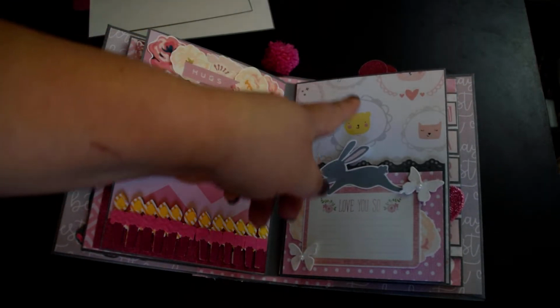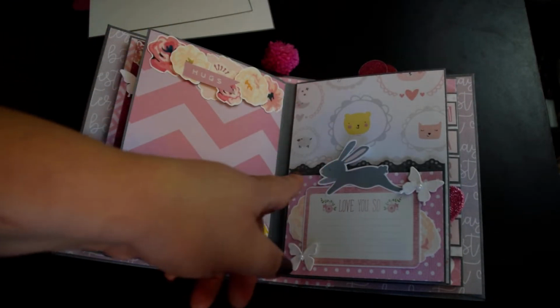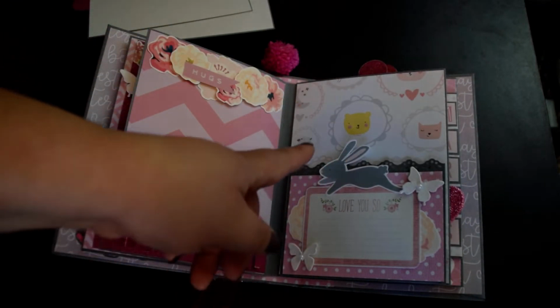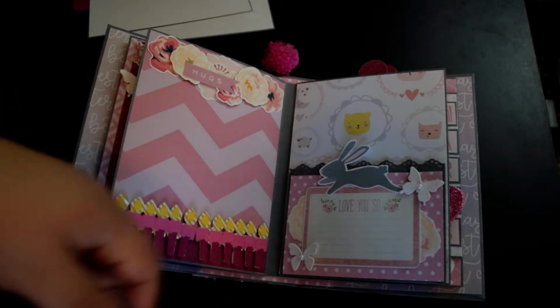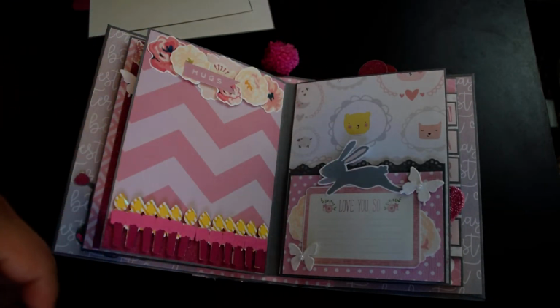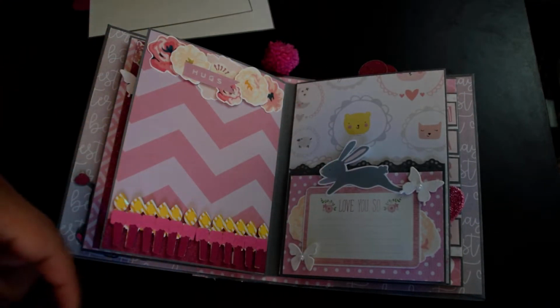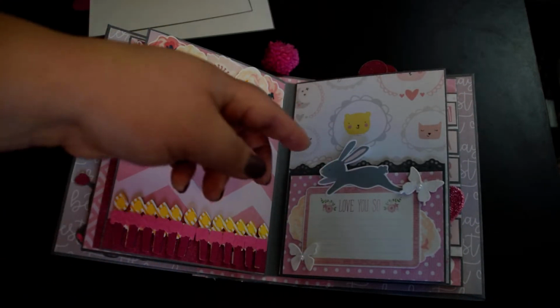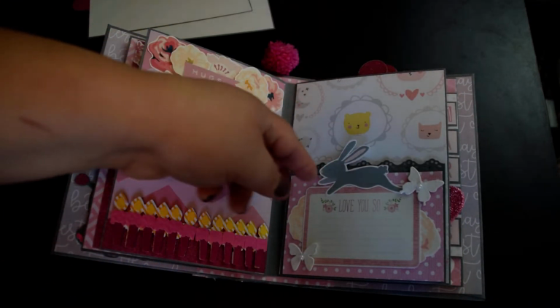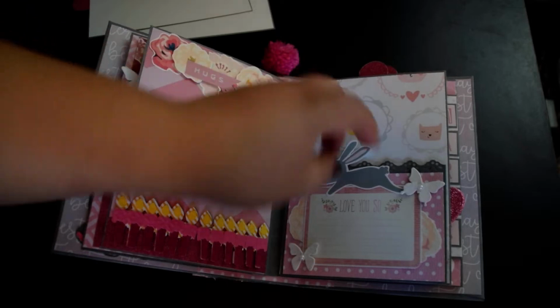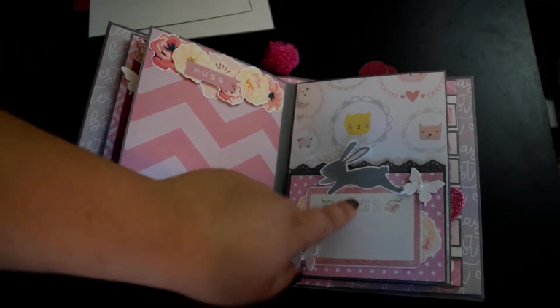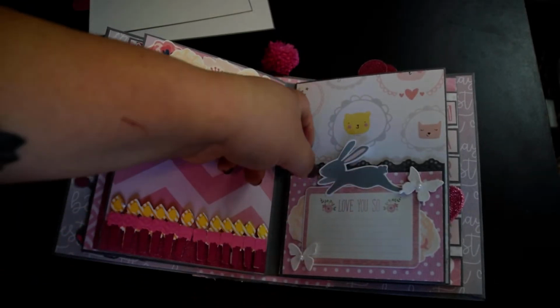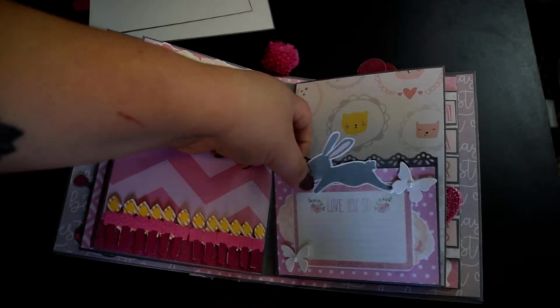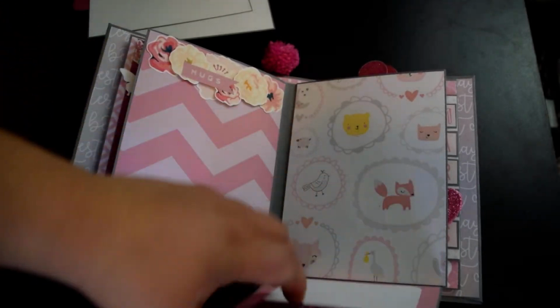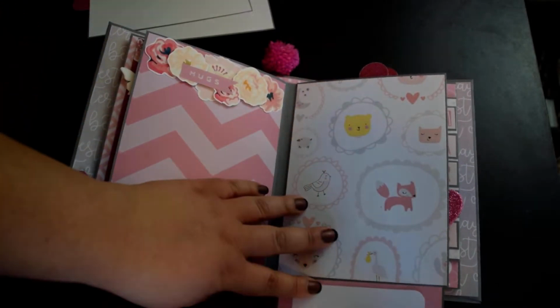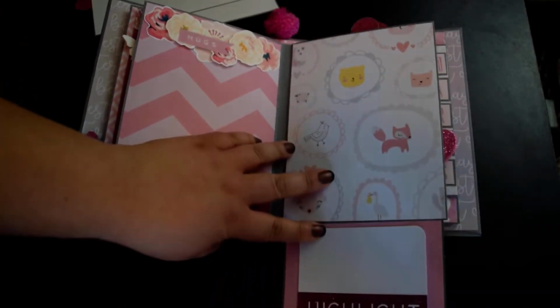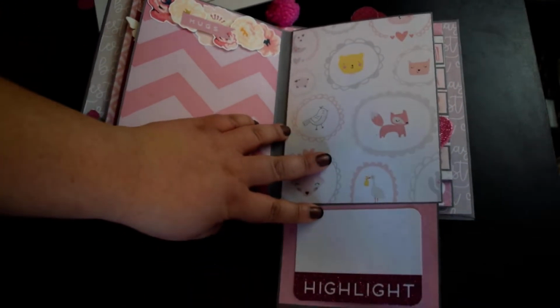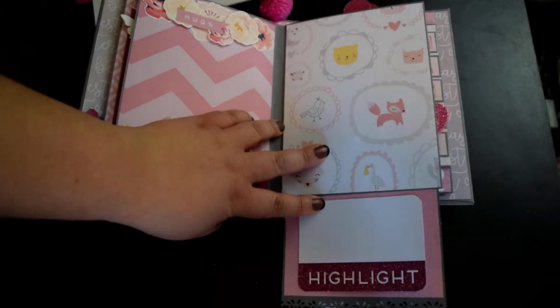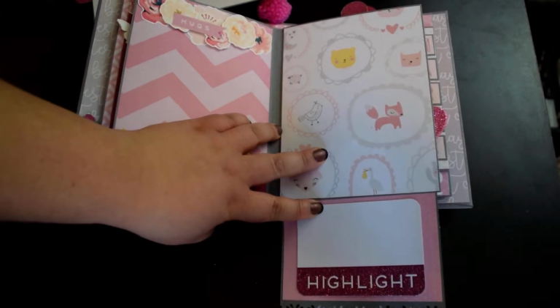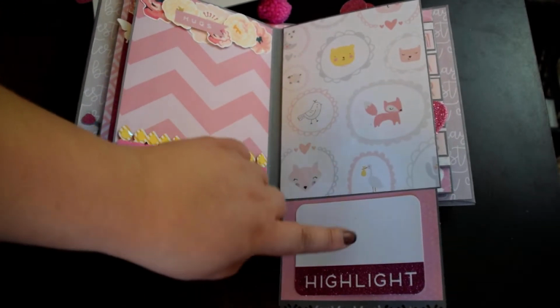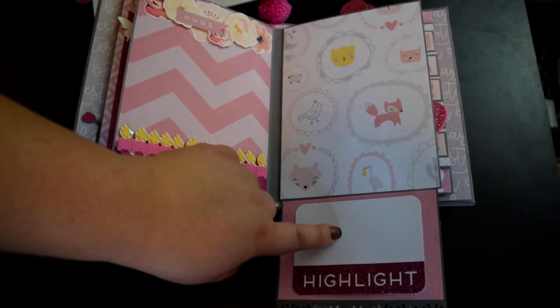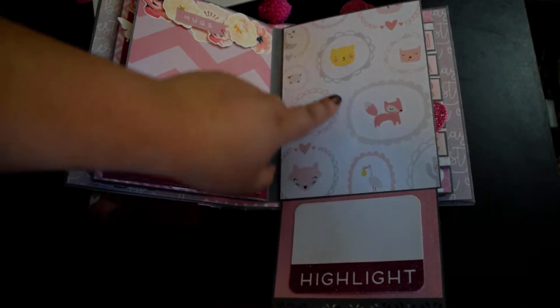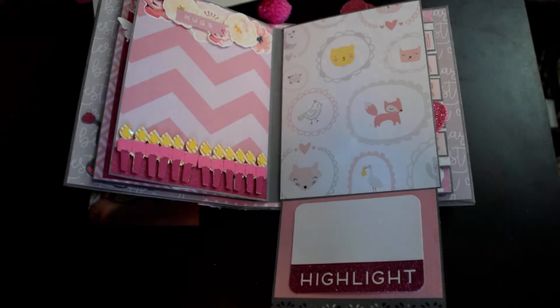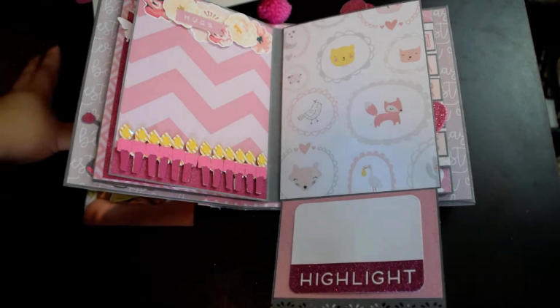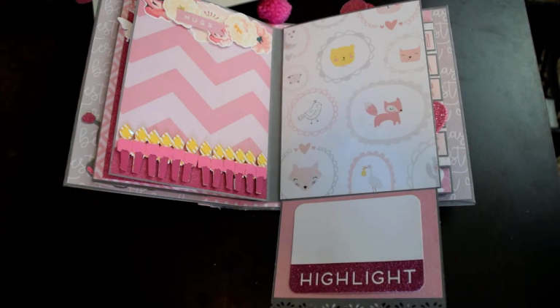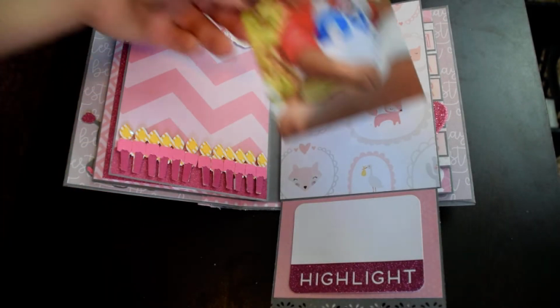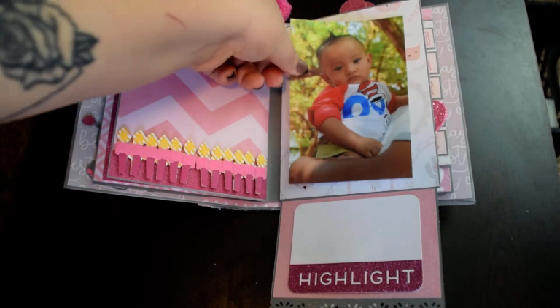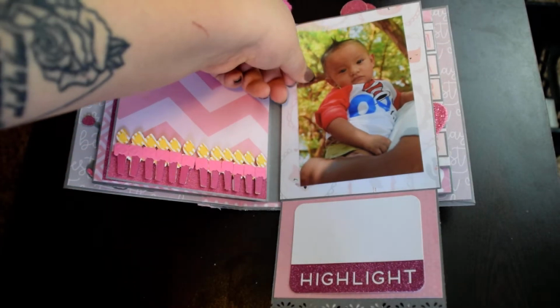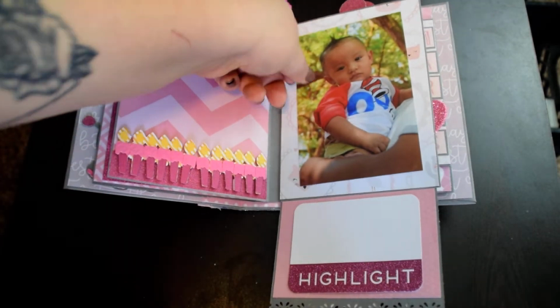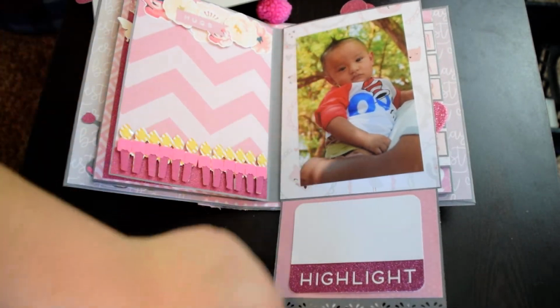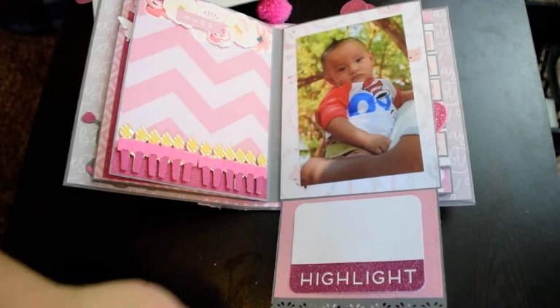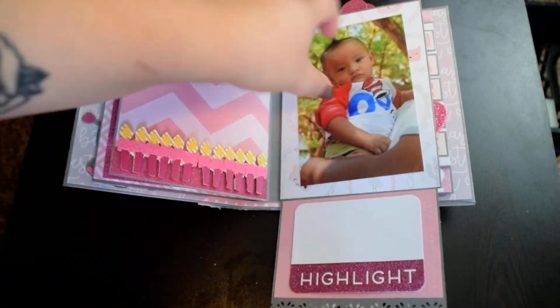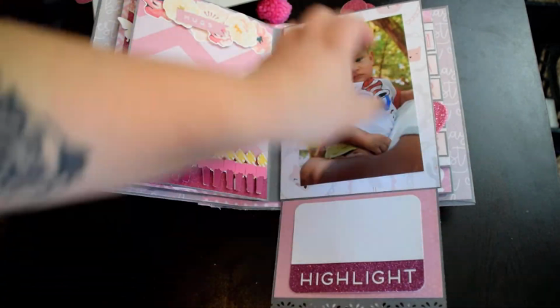For this one, it is just a little bunny with a little journaling spot down here. And when you open it up, there is more journaling down here, and of course a spot for a 4x6 photo right there — it will fit beautifully.